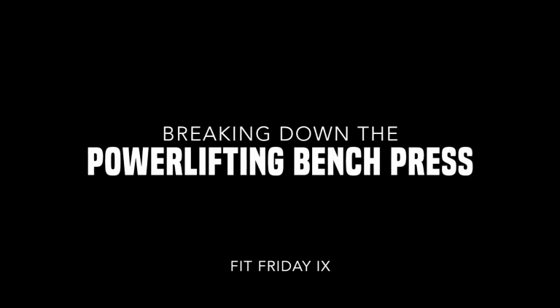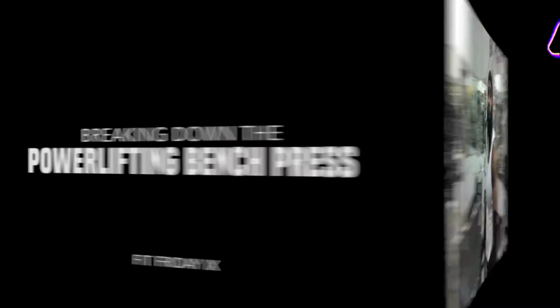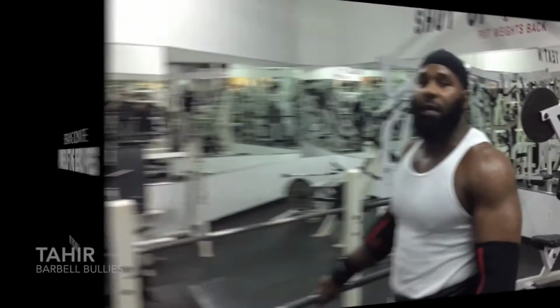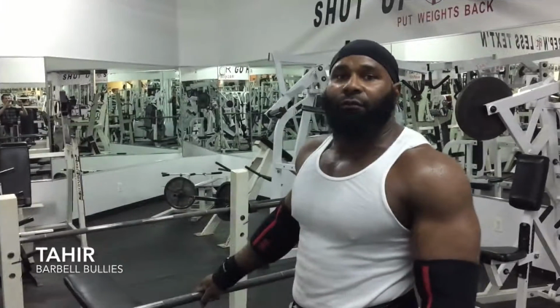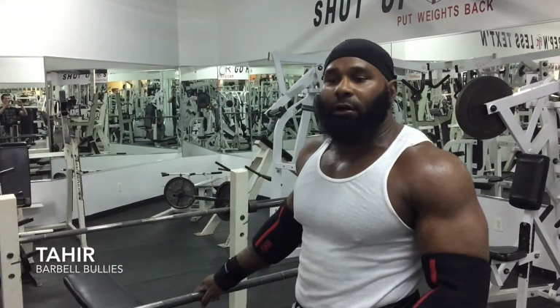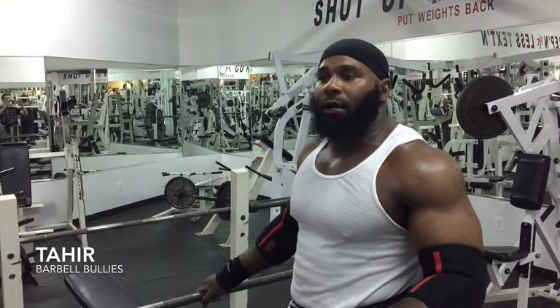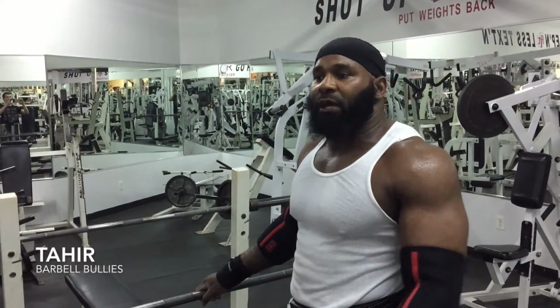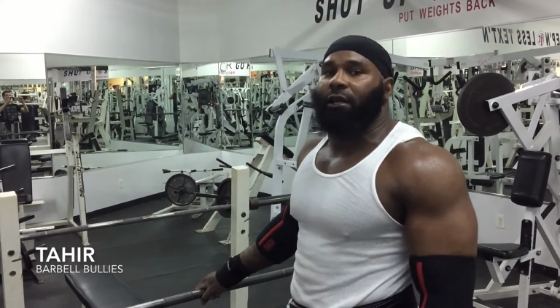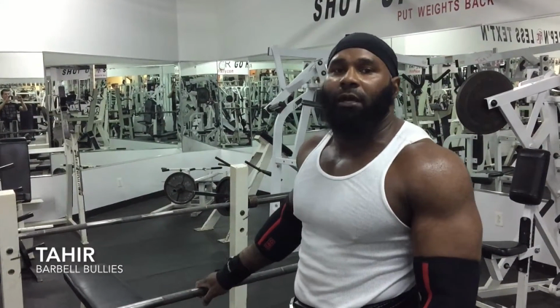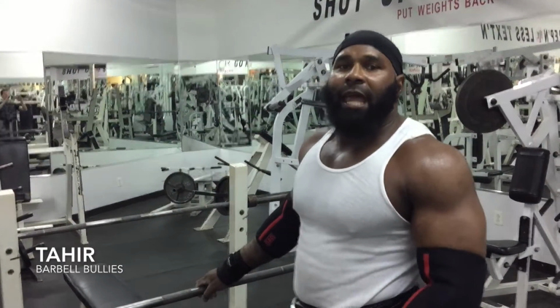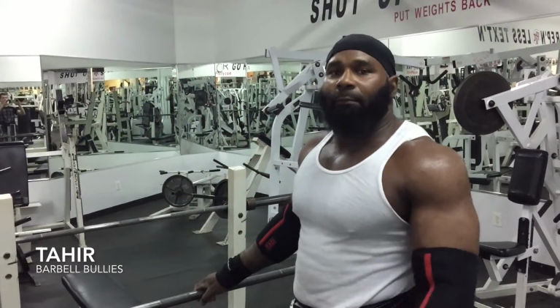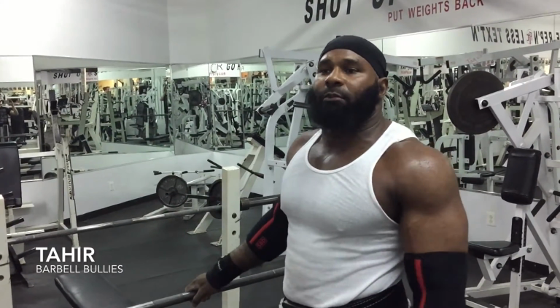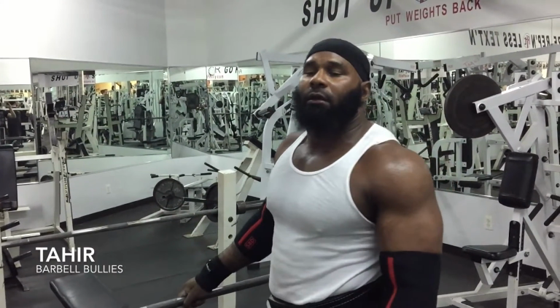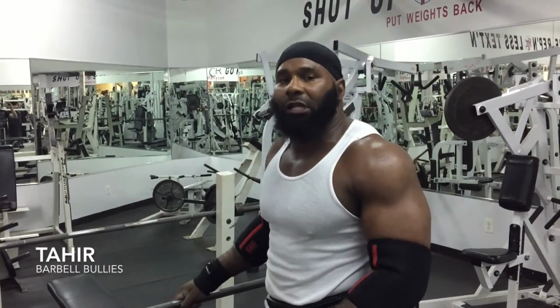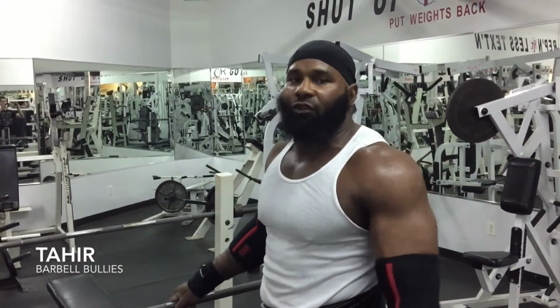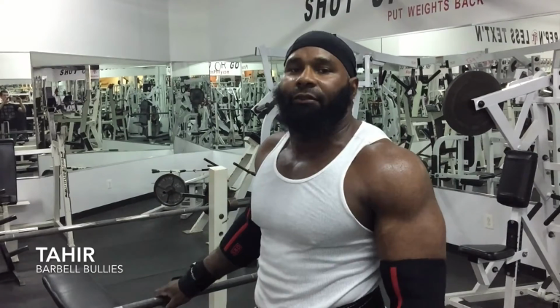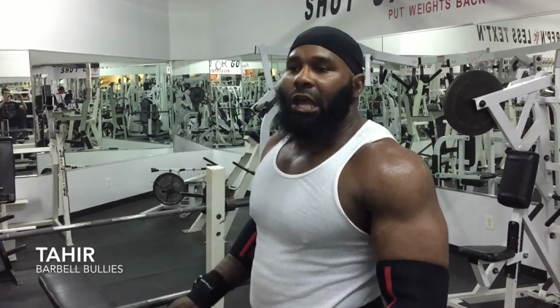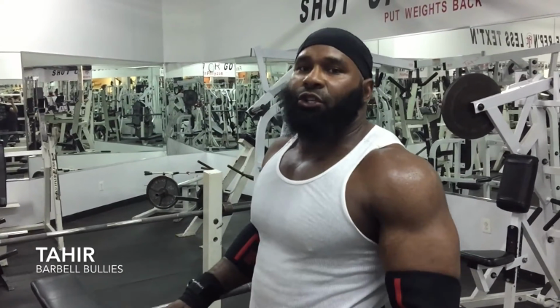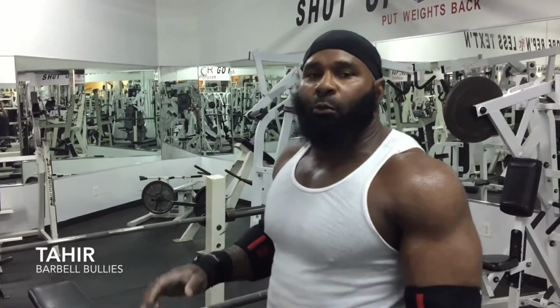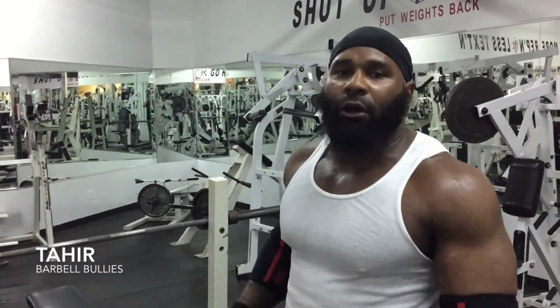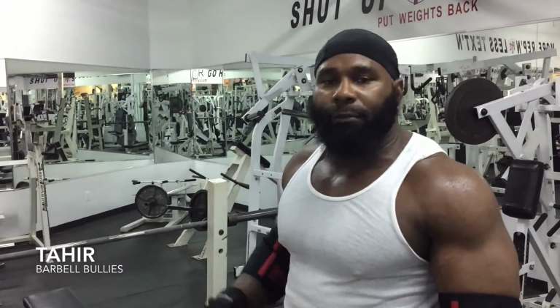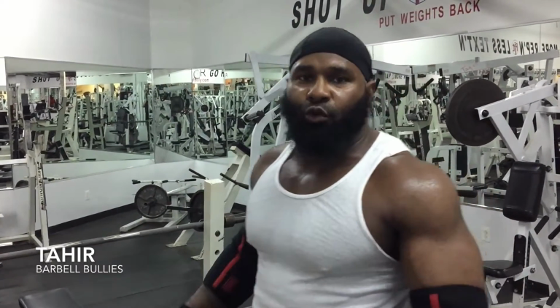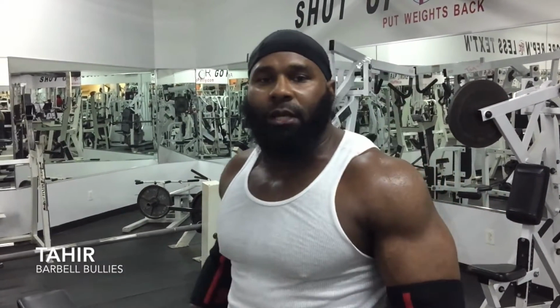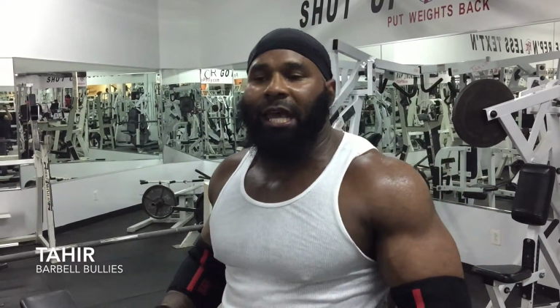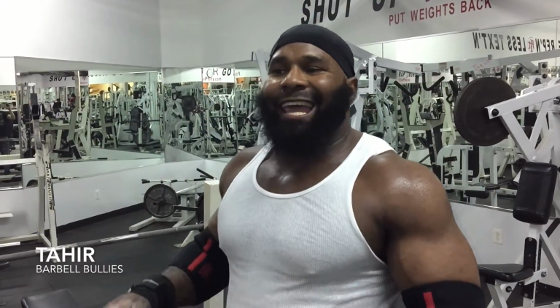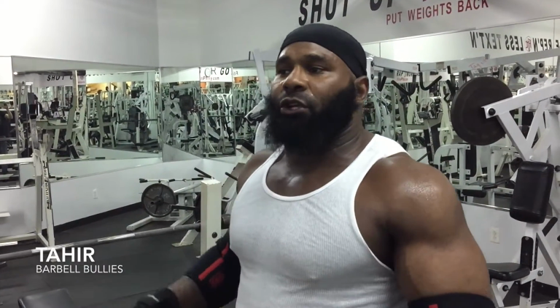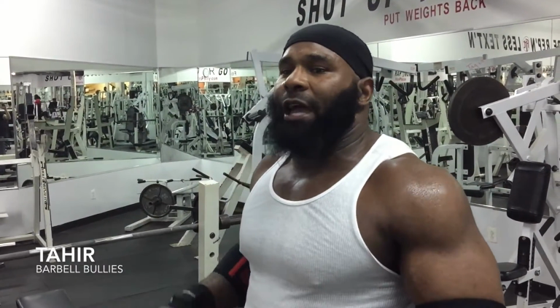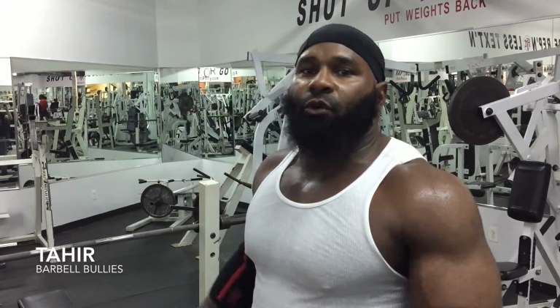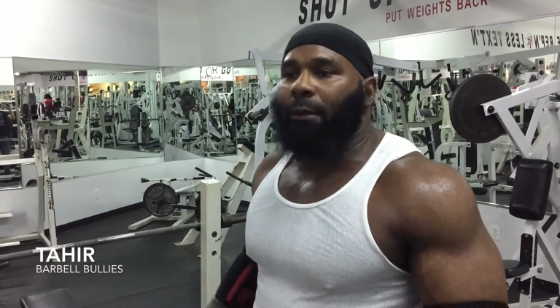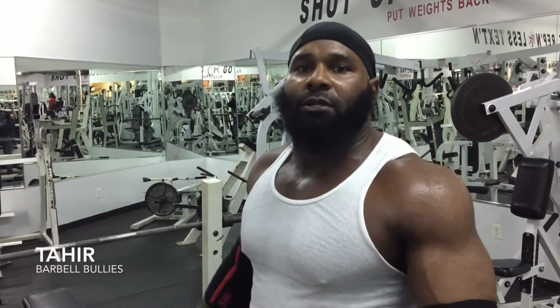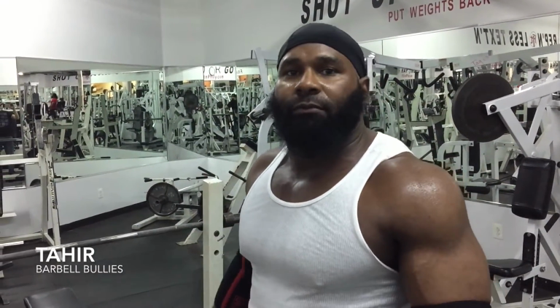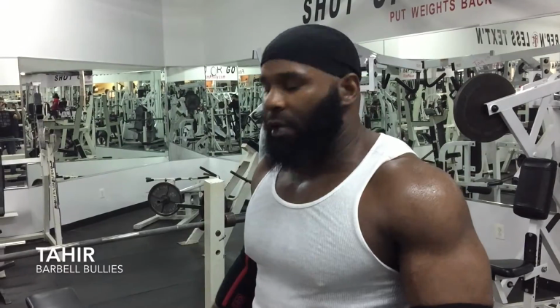The proper technique for bench setup, hand placement, and good leg drive in order to incorporate all the muscle groups in order to execute the proper bench lift.